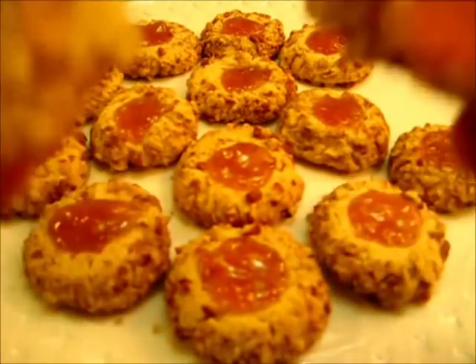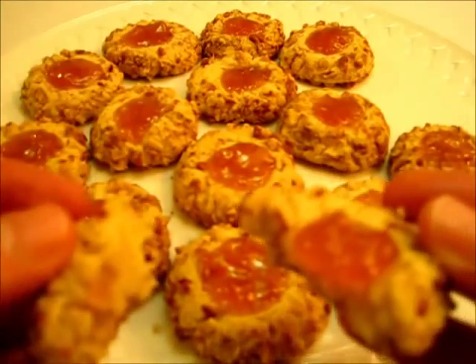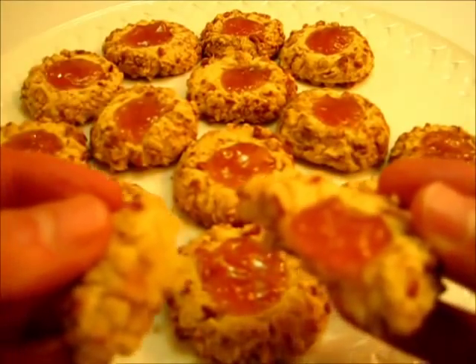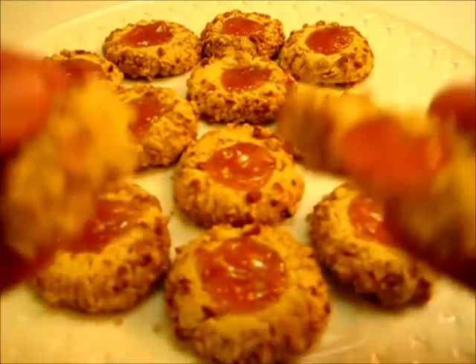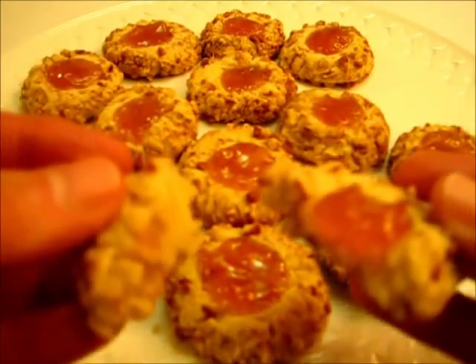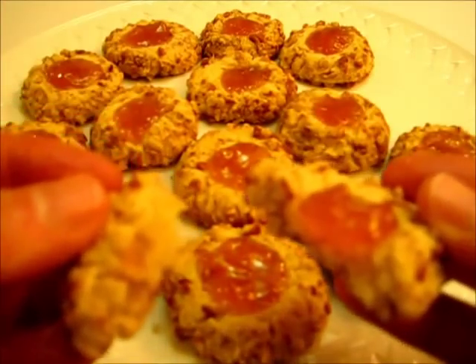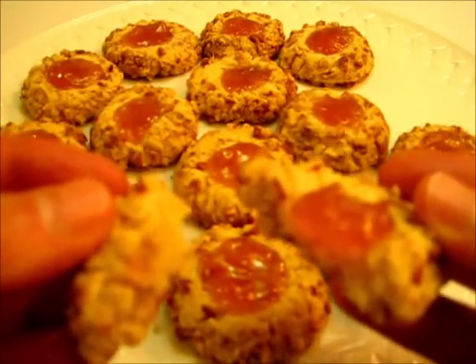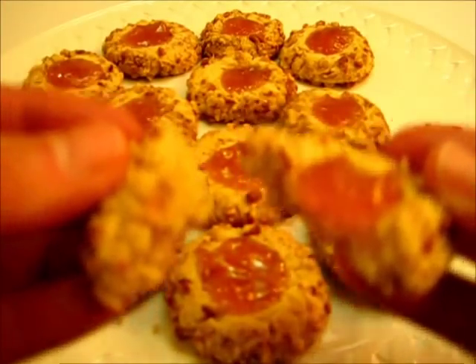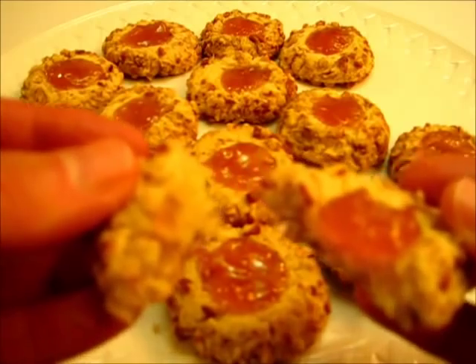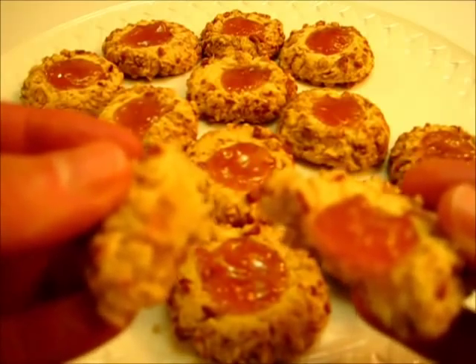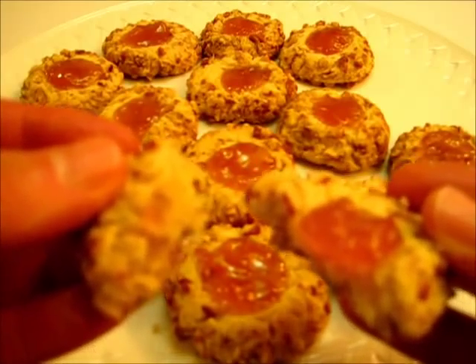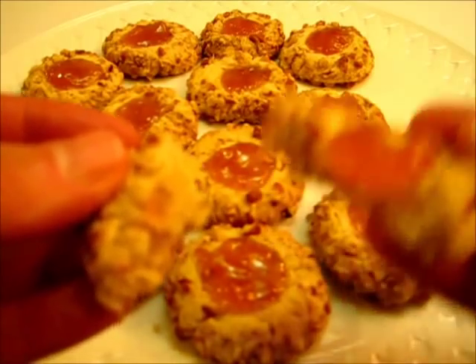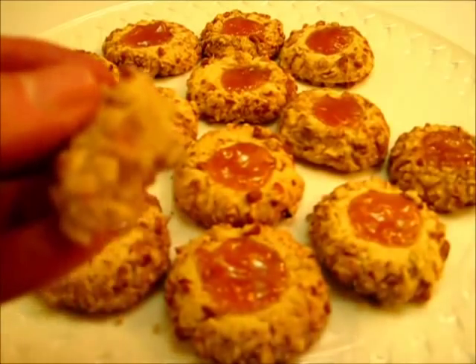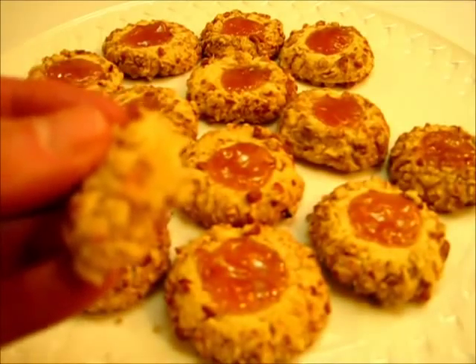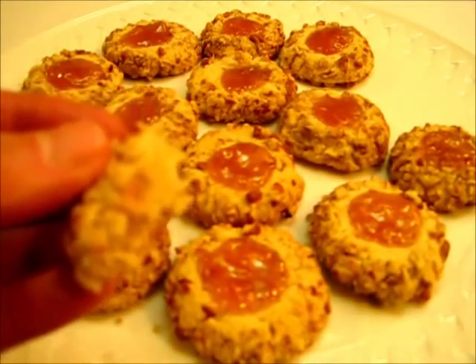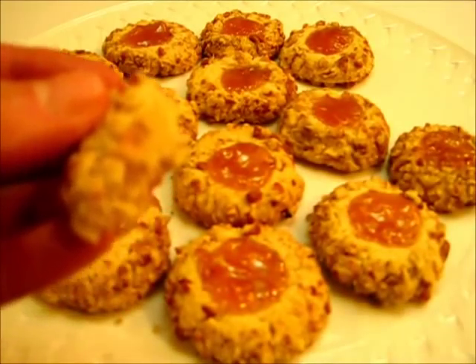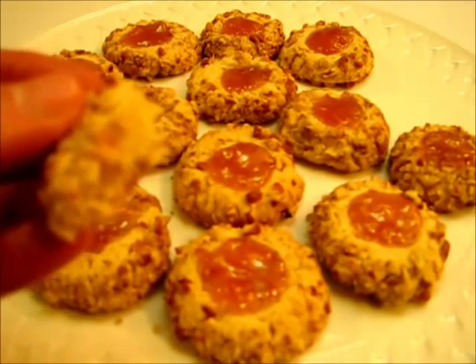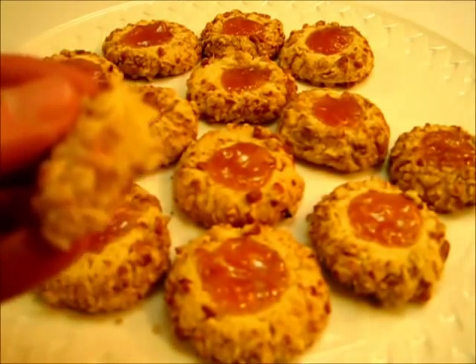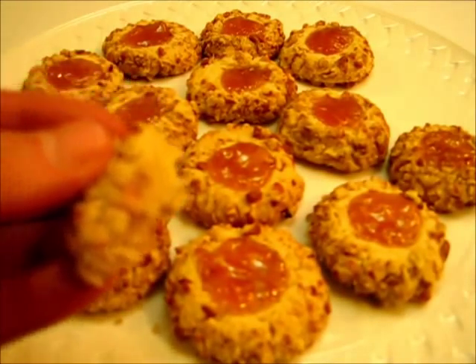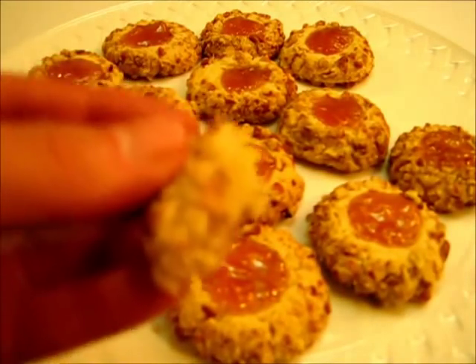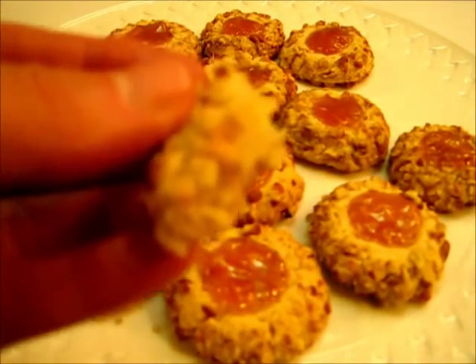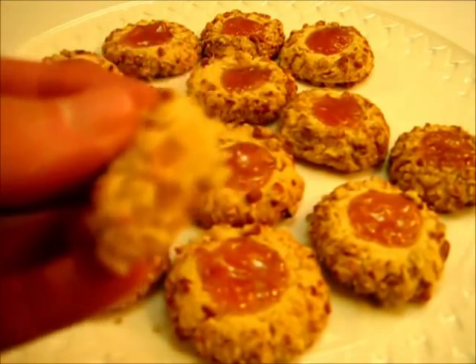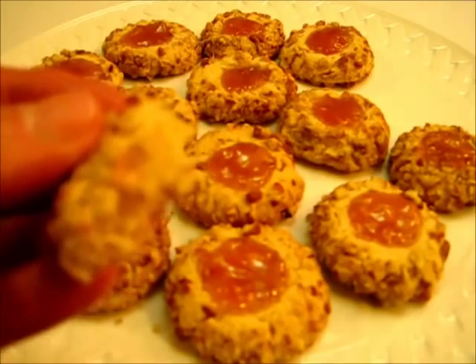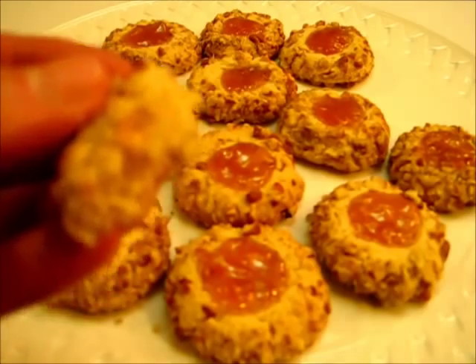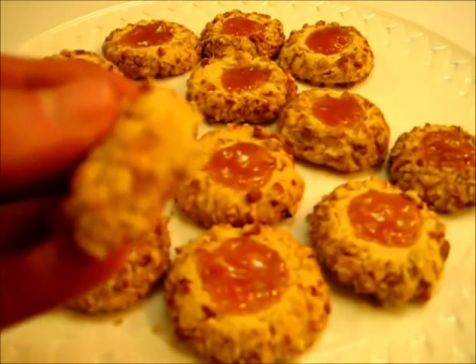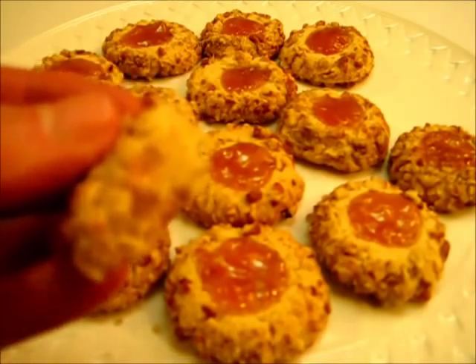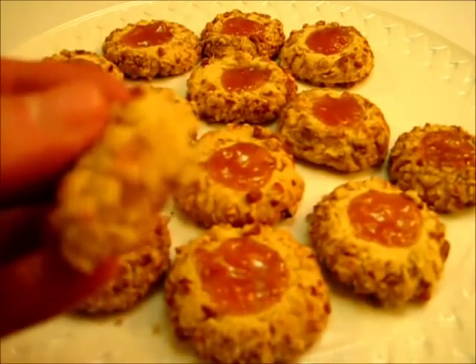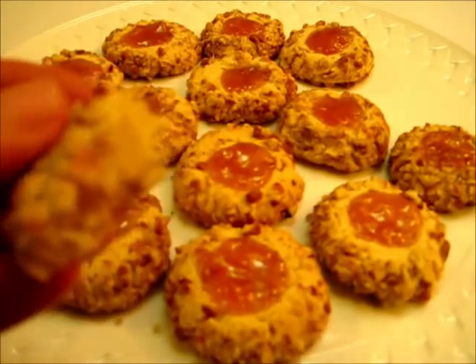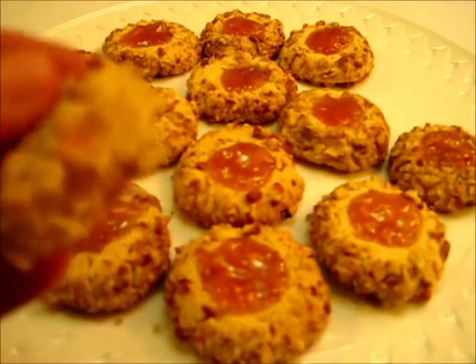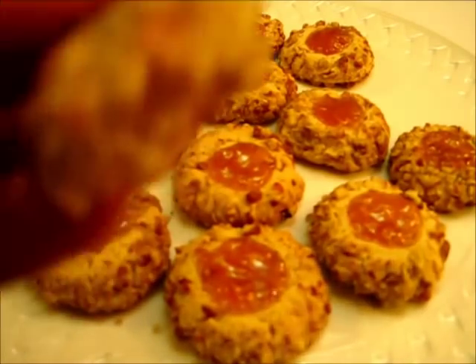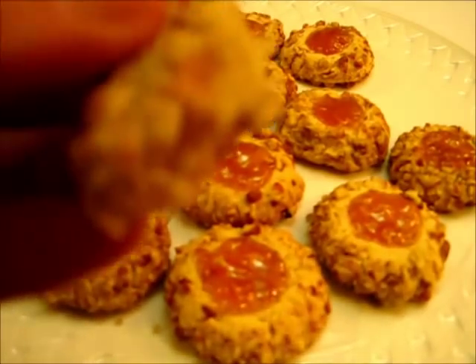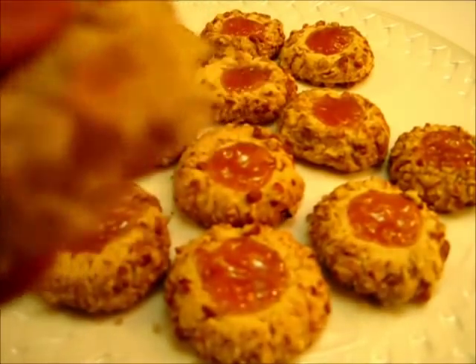Merry Christmas! Happy Holidays. Hope y'all get in your kitchen and give these a try — they're absolutely delicious. Until next time, I'm Dorana with Foods 101. Merry Christmas.